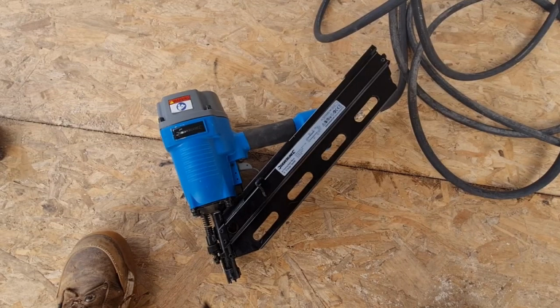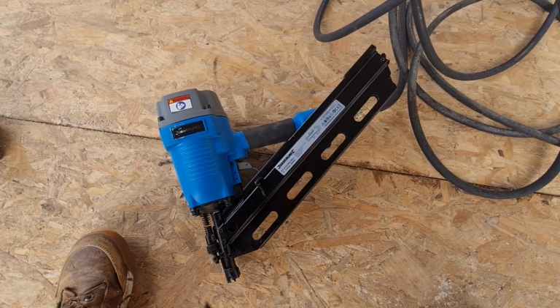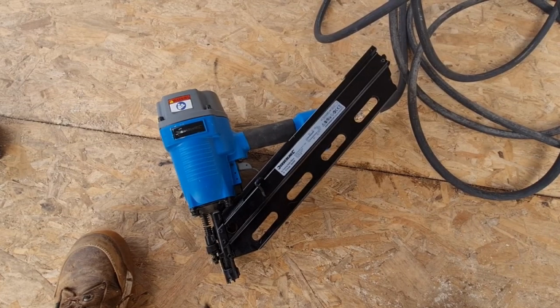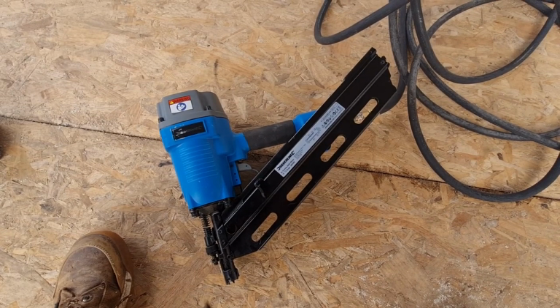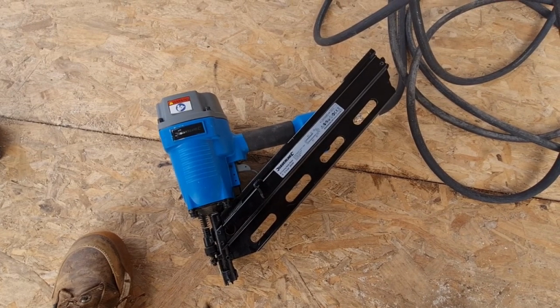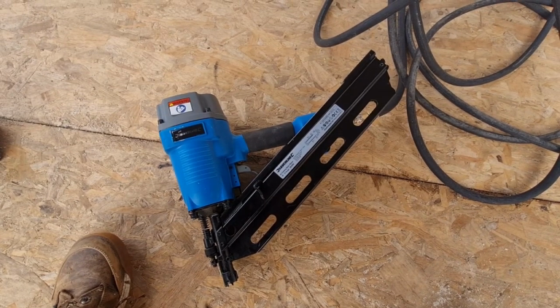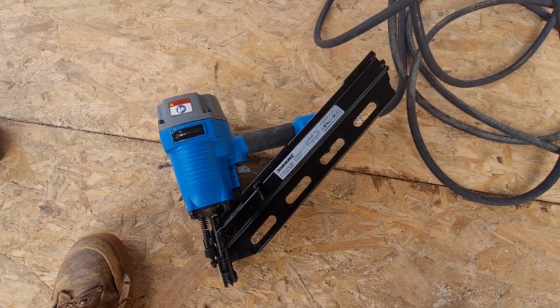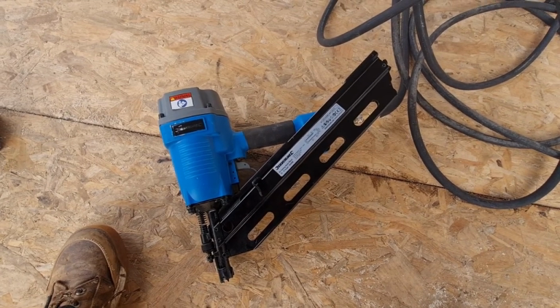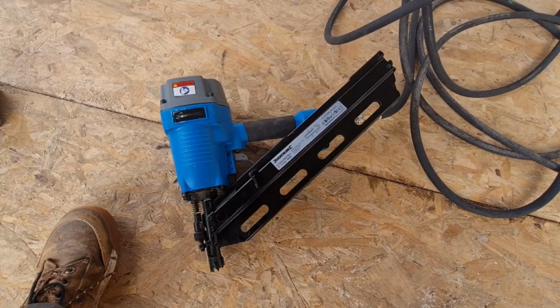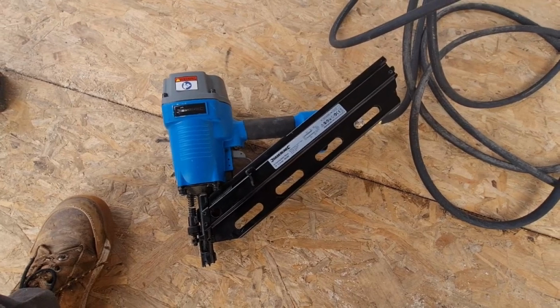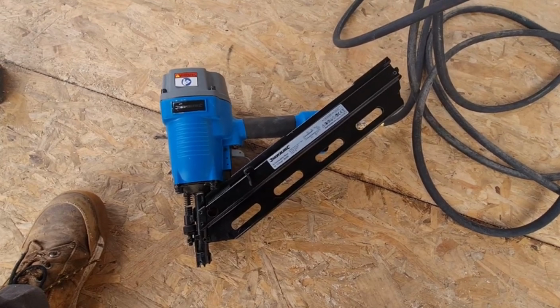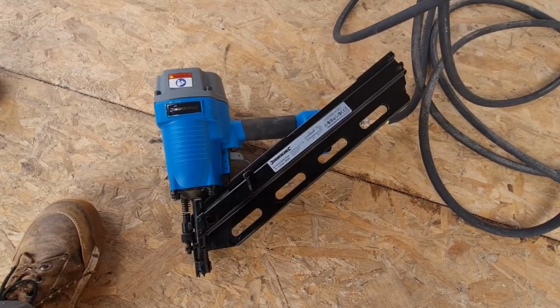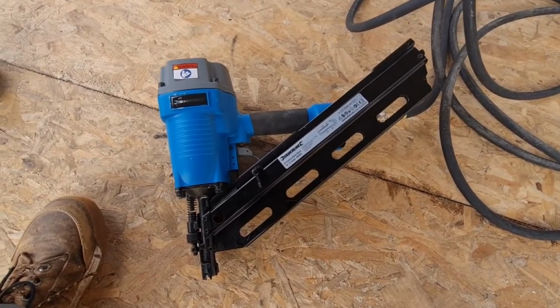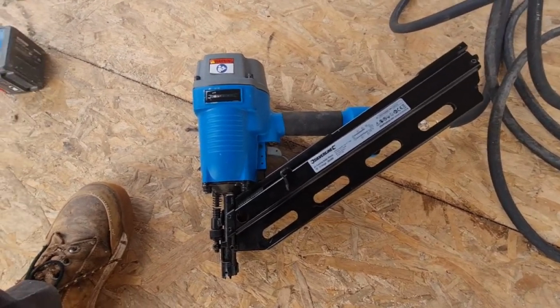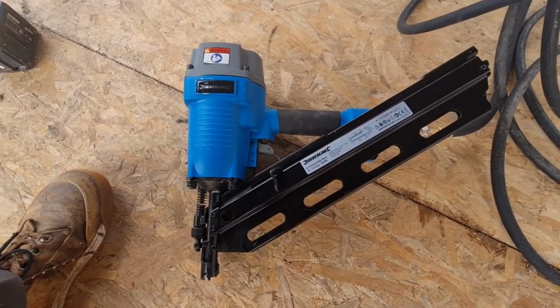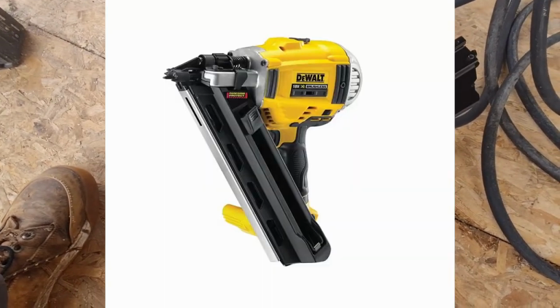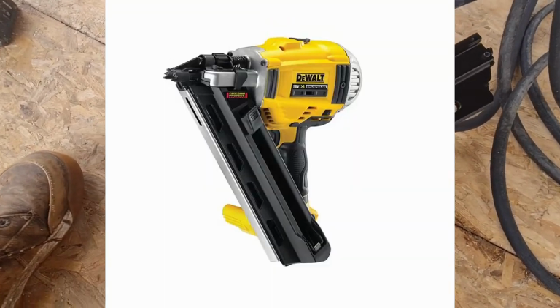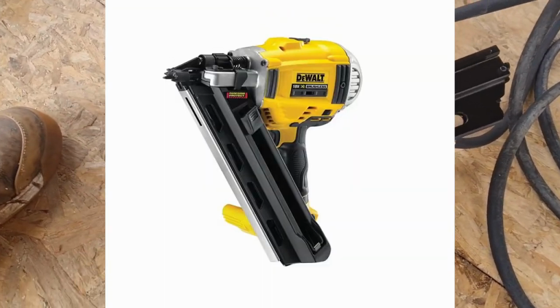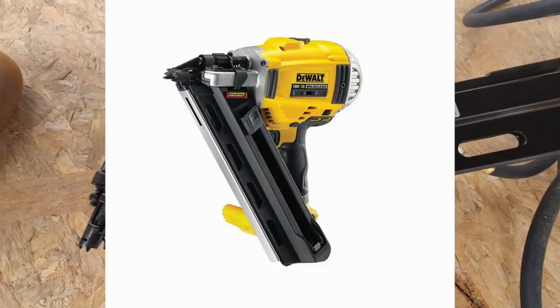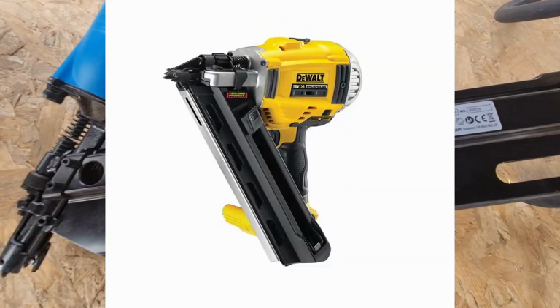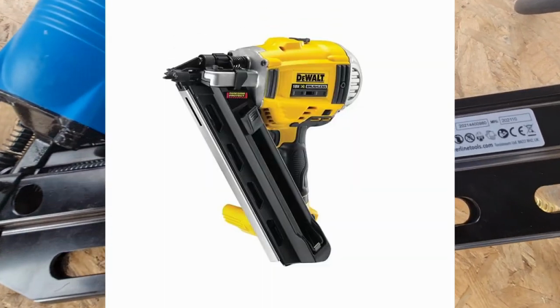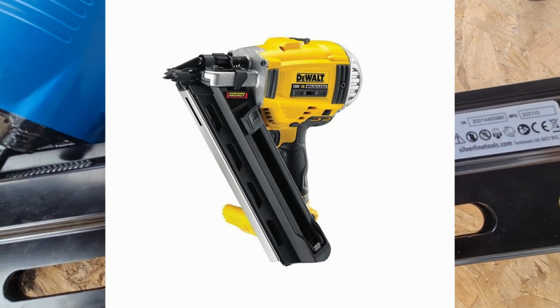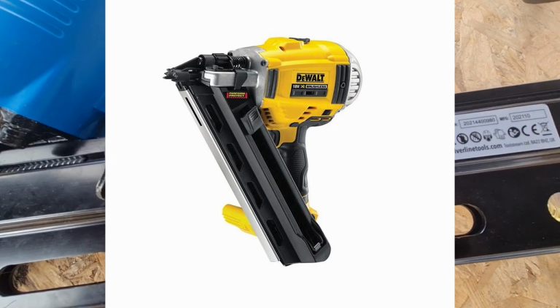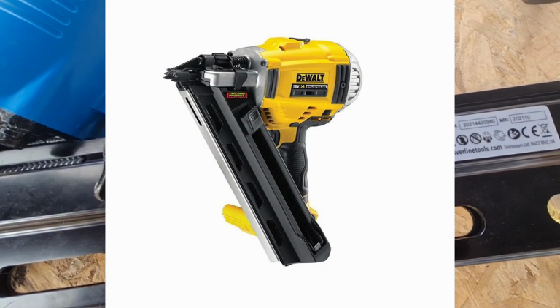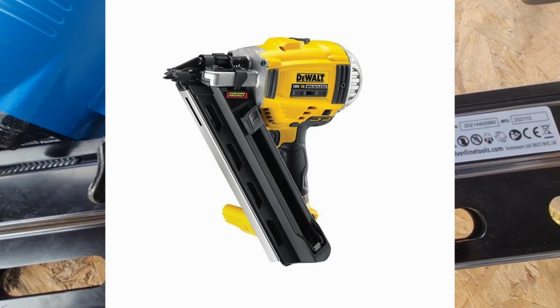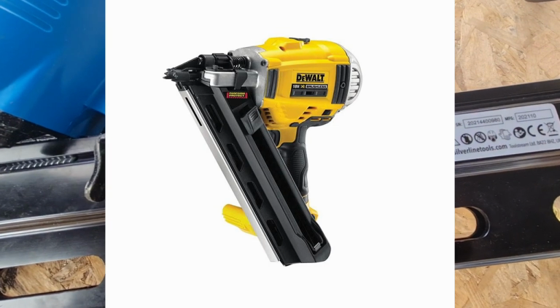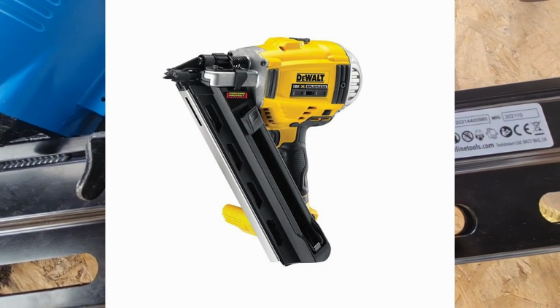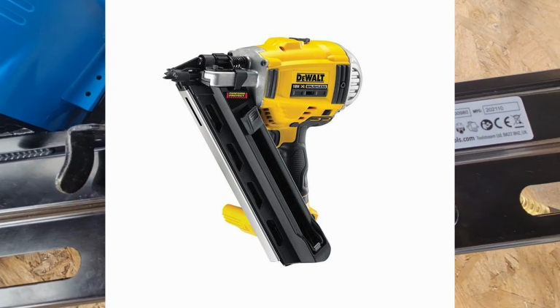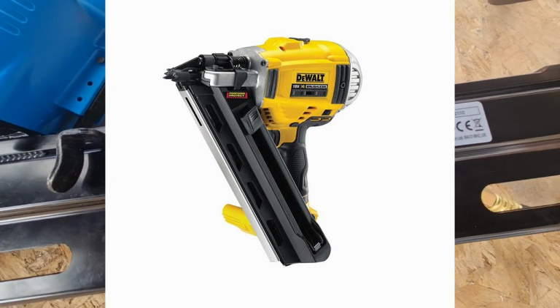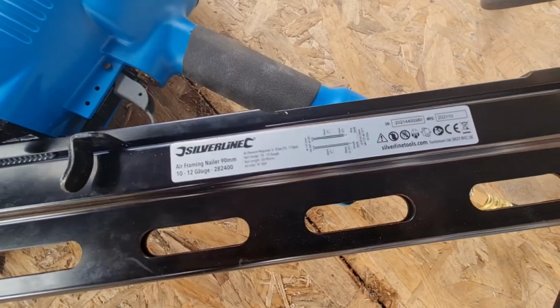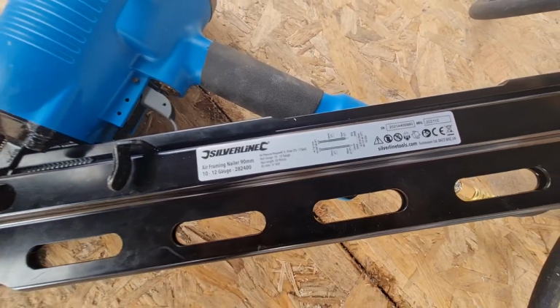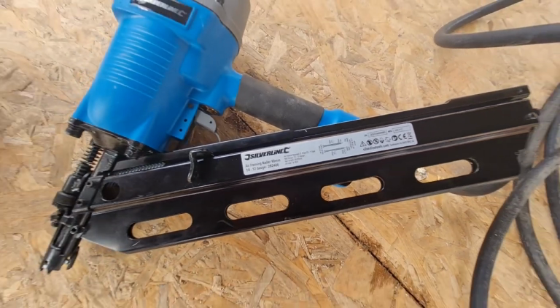I went for the Silverline Air framing nailer because it was affordable and because I already have a compressor. I must admit I wanted a battery one — I mostly use Erbauer kit and they don't do one, and other leading brands were way out of my price range.